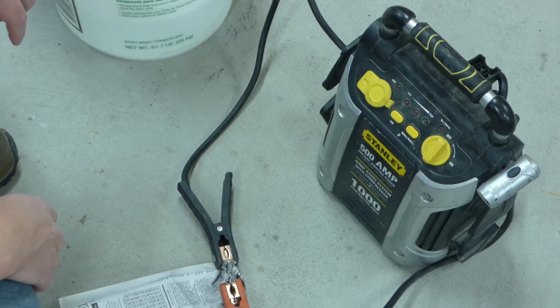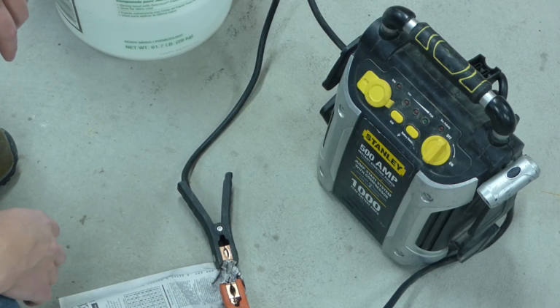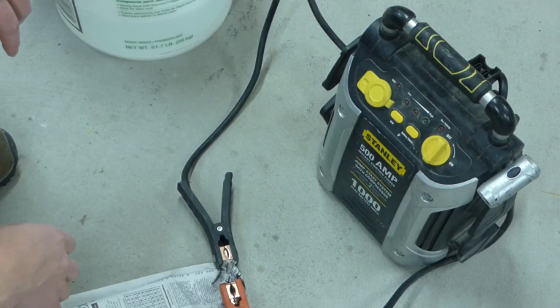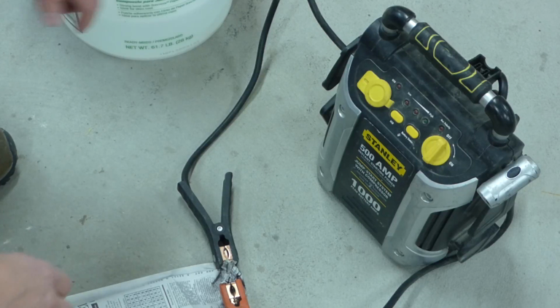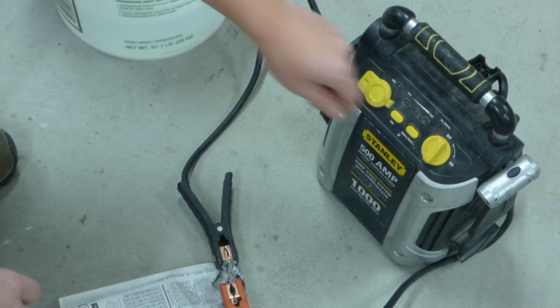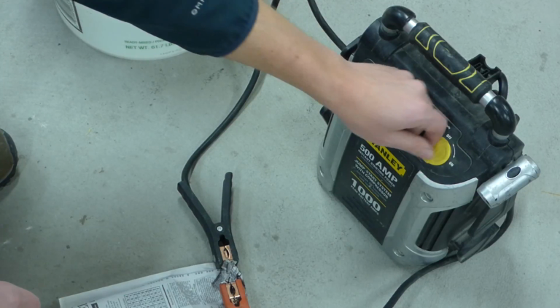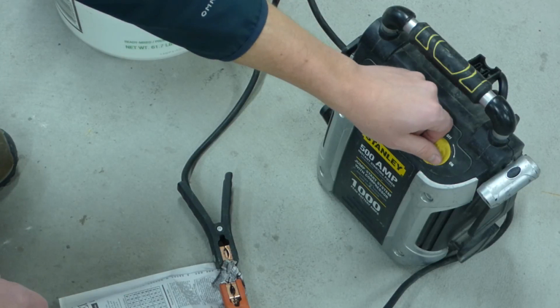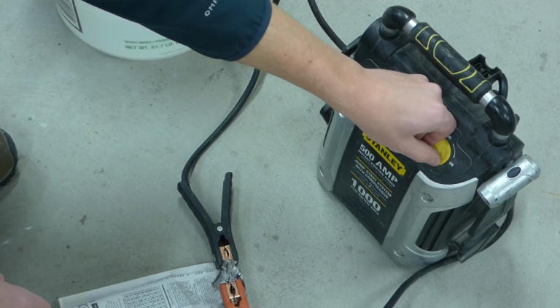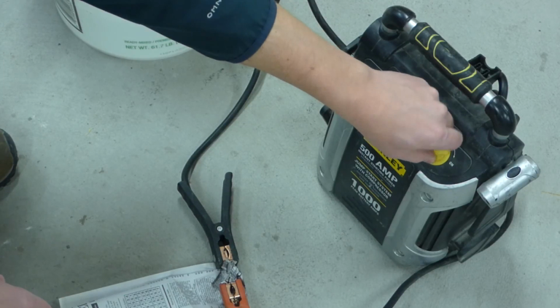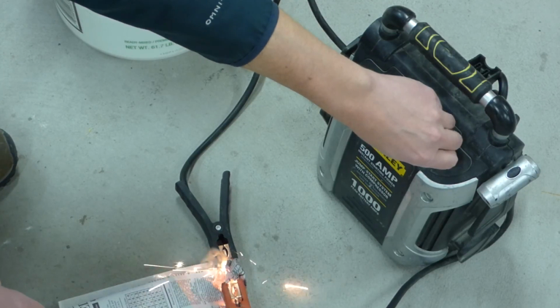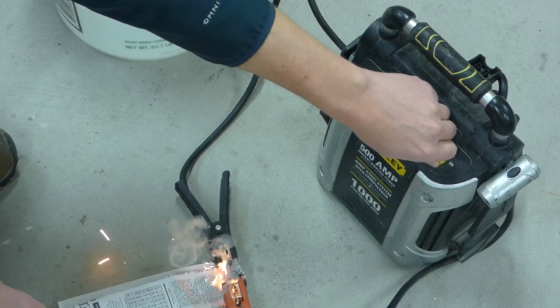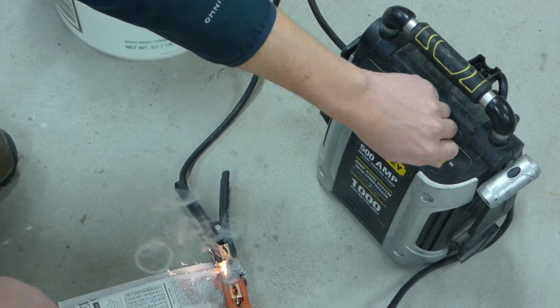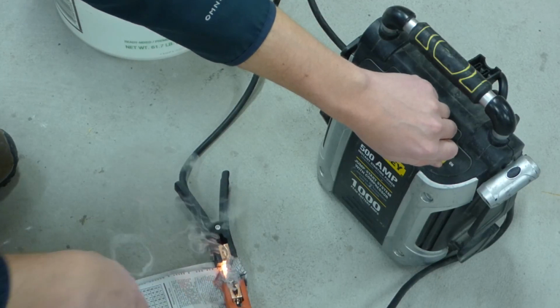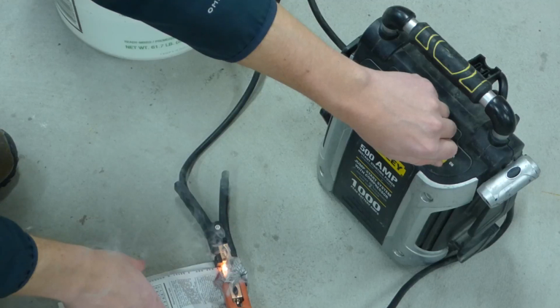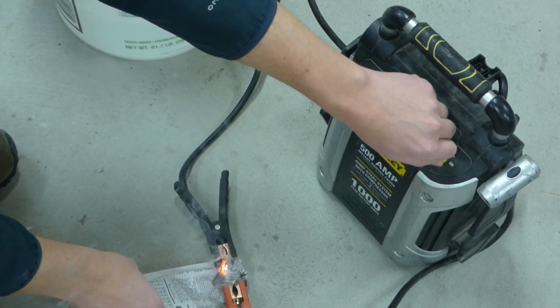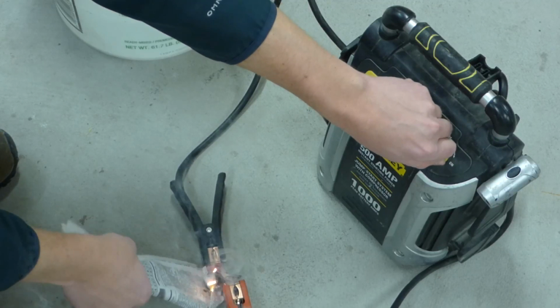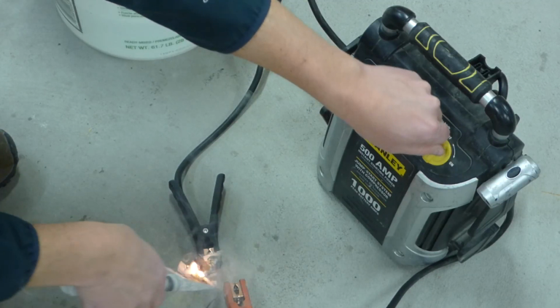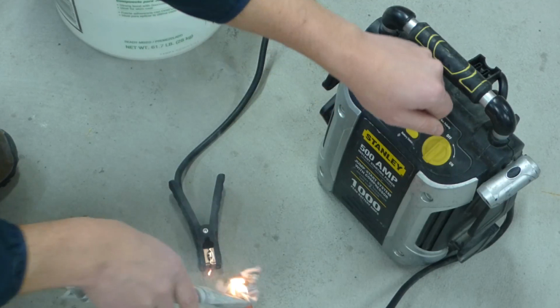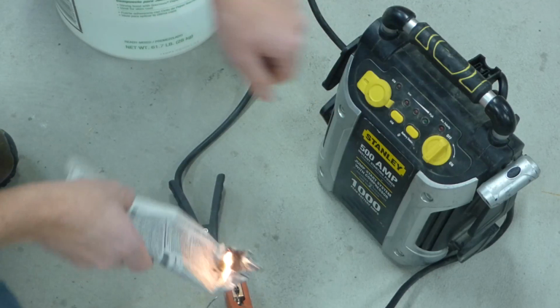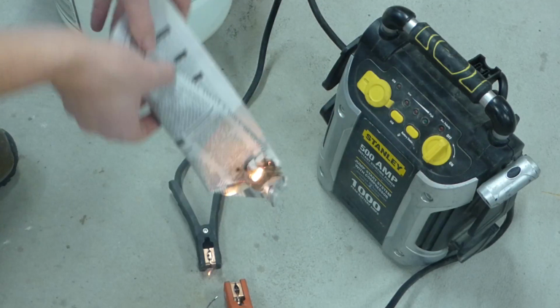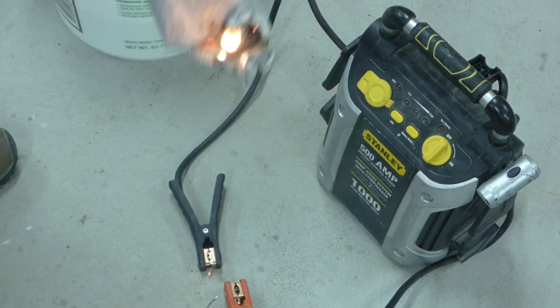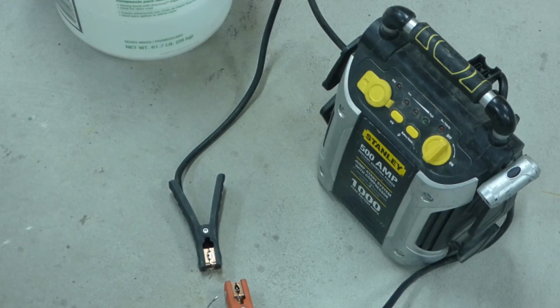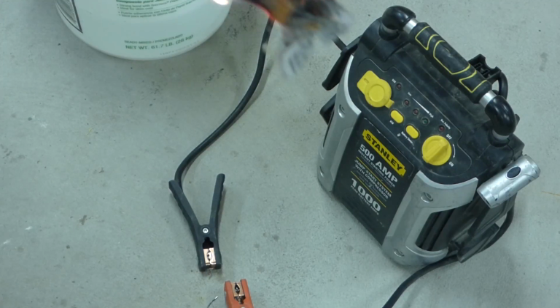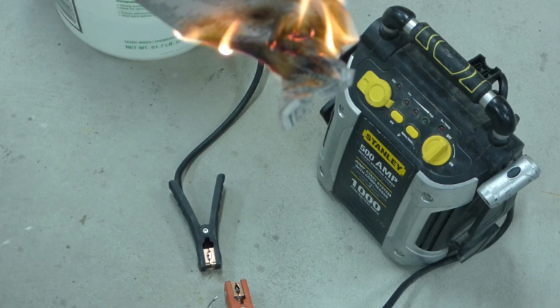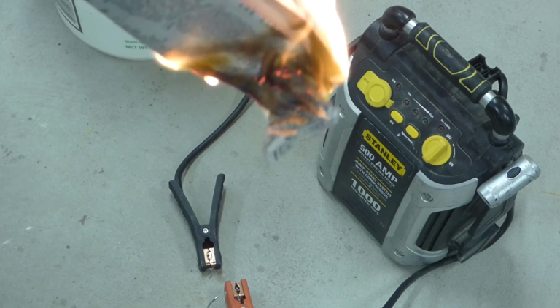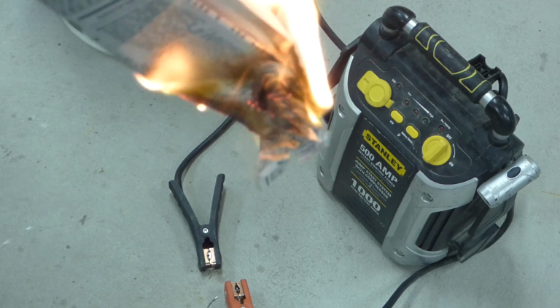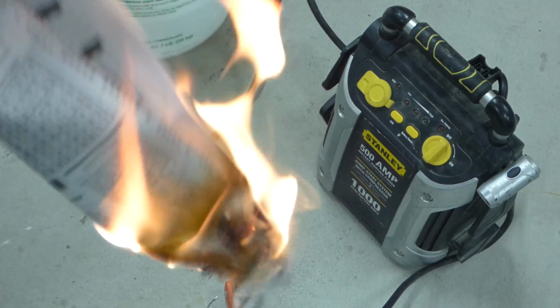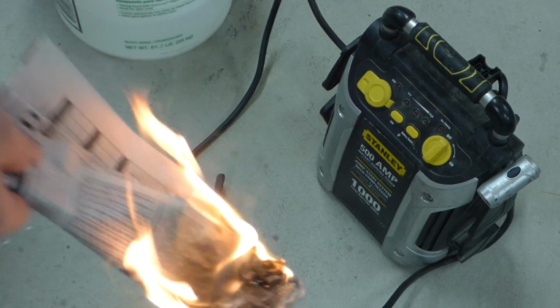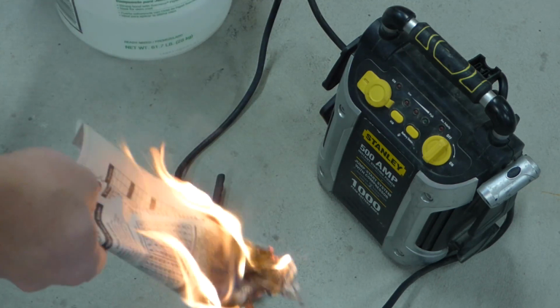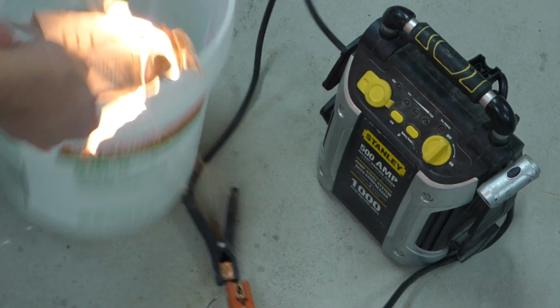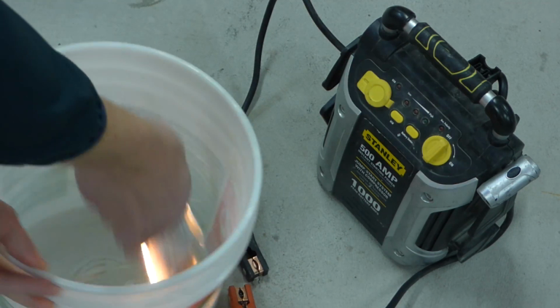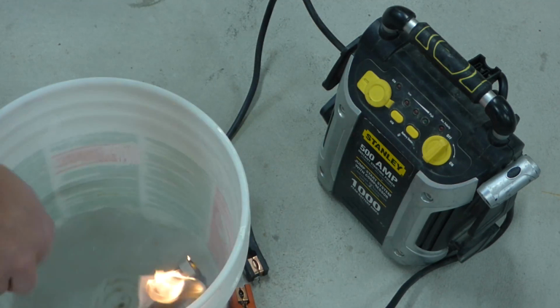Alright, now we're just going to turn on the power pack and it'll light up. And there you have it. That's it.